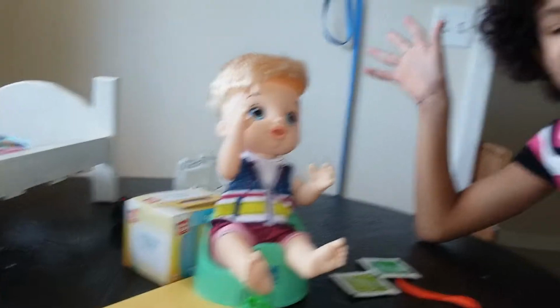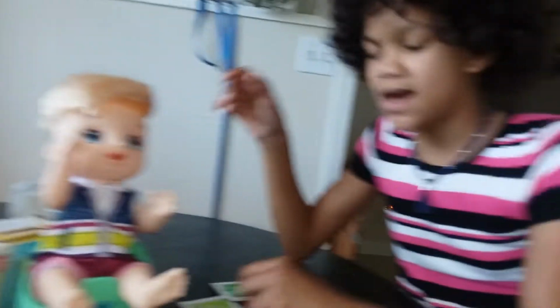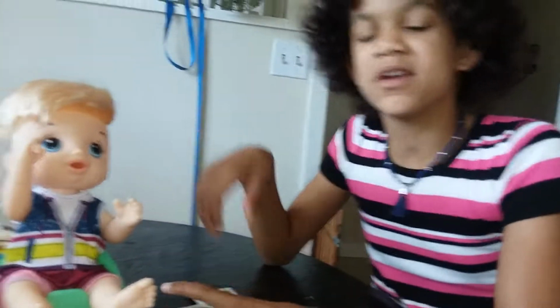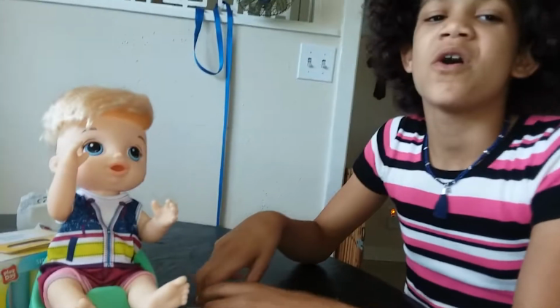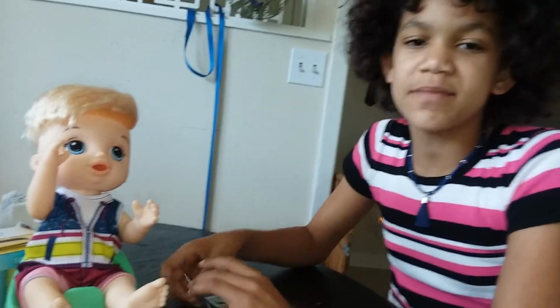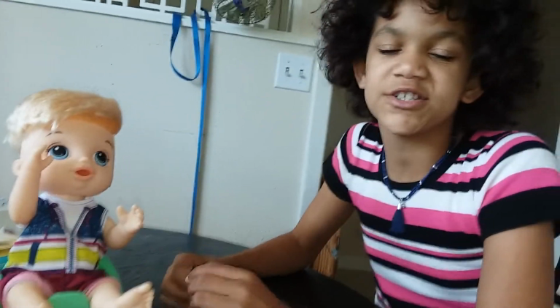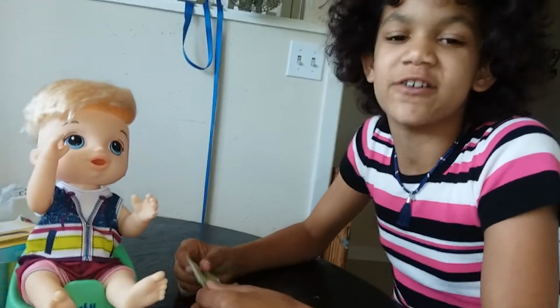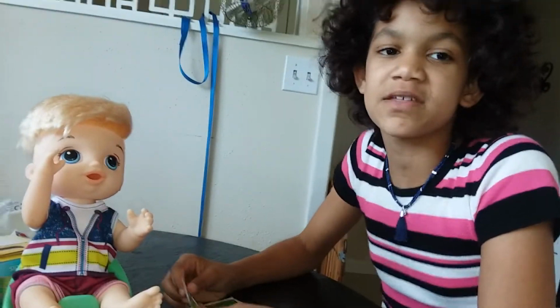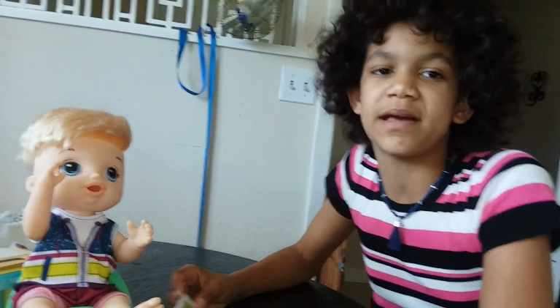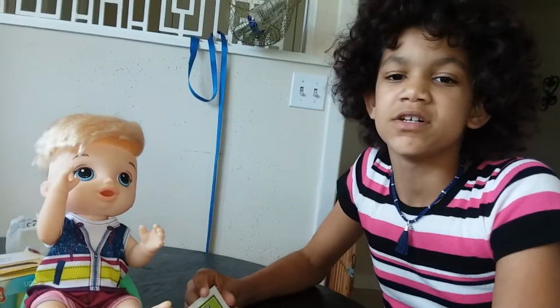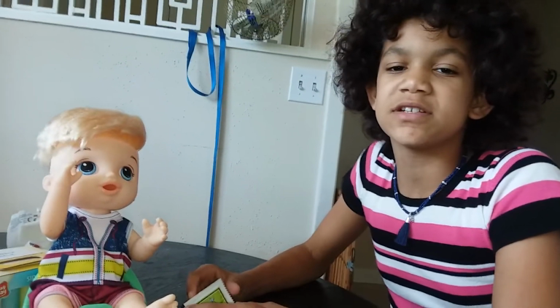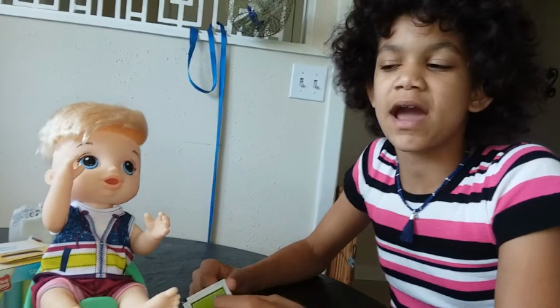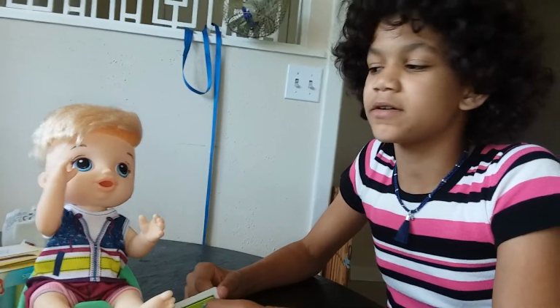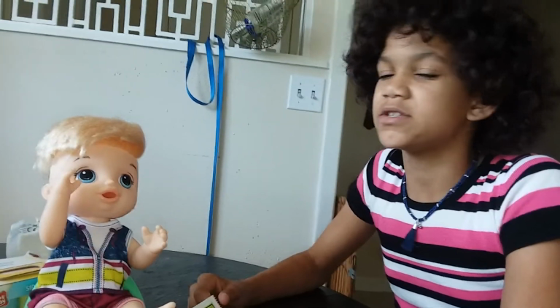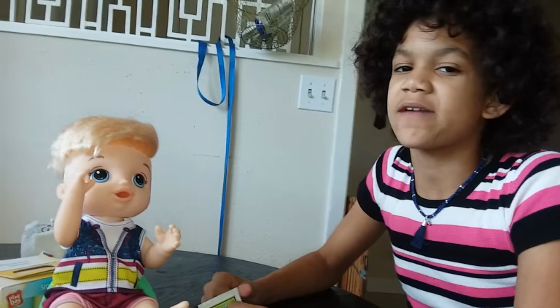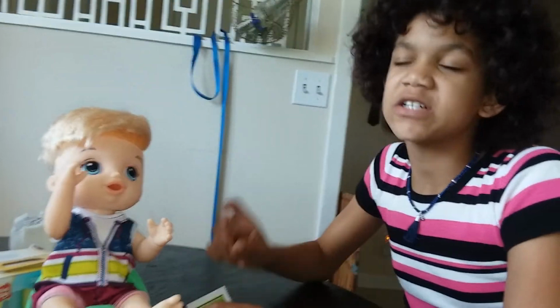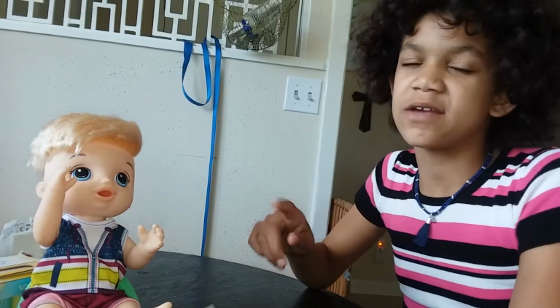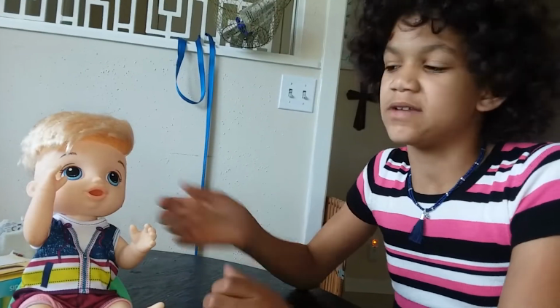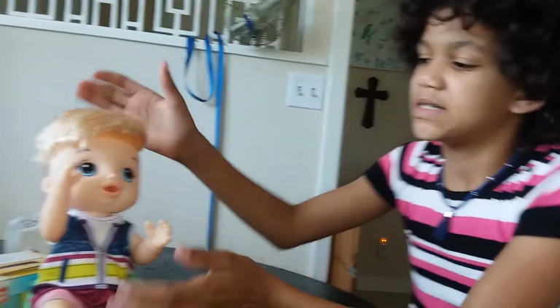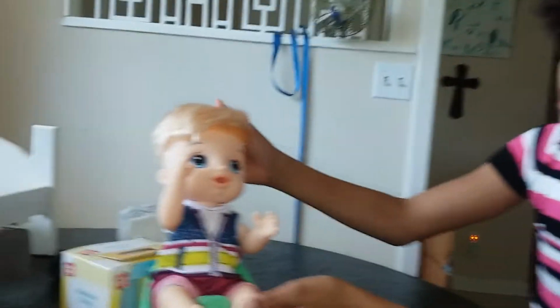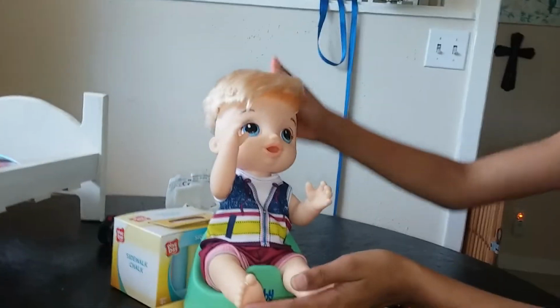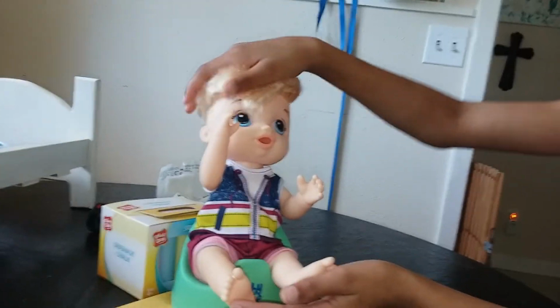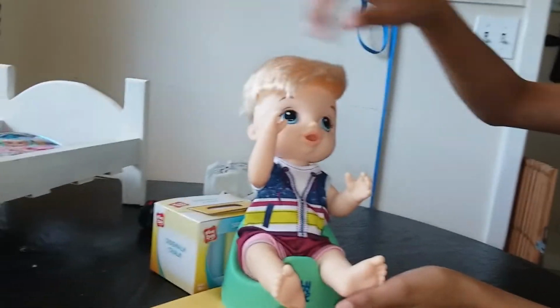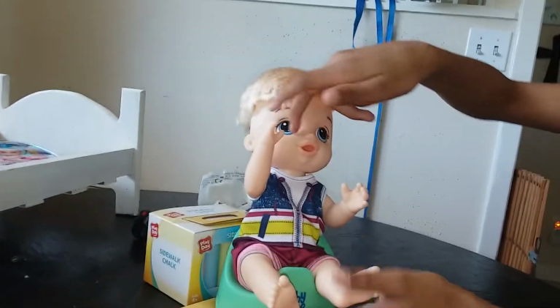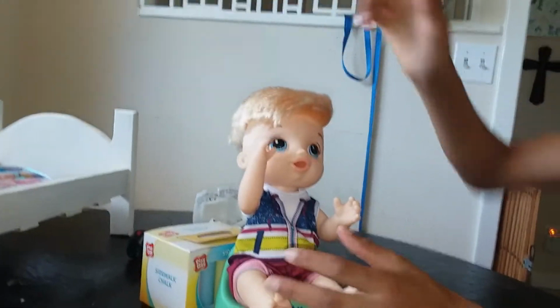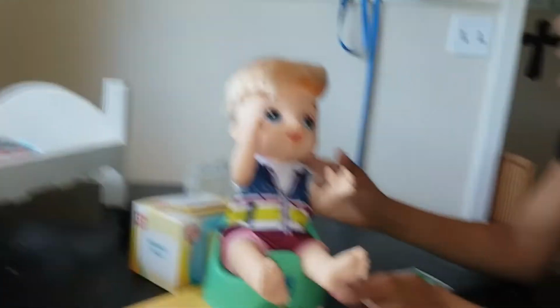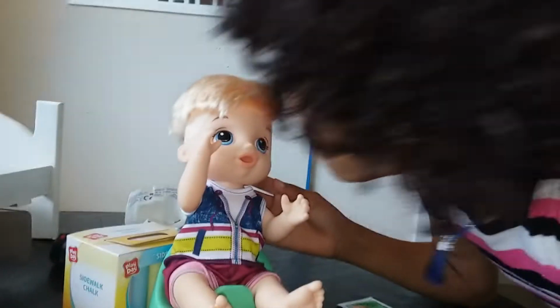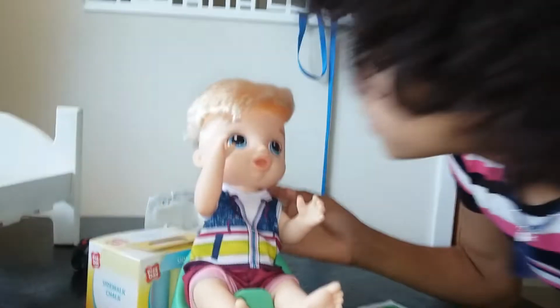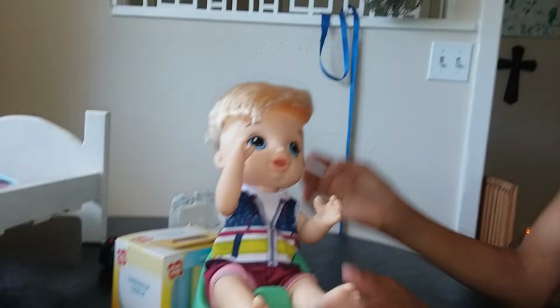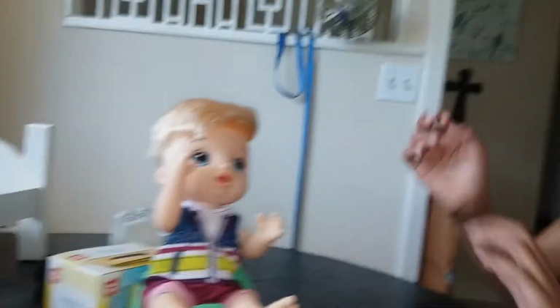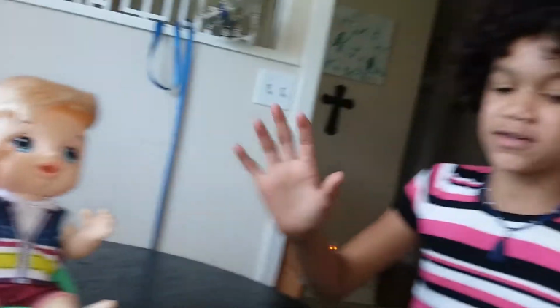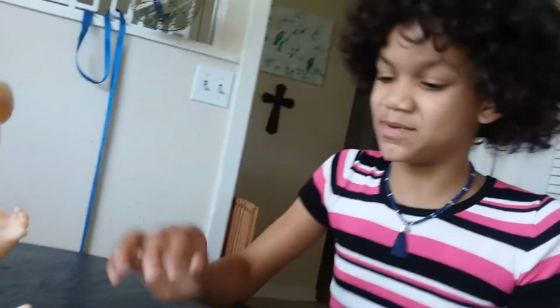Hey guys, I'm Kieran. Welcome back to your channel, All Things Baby Life. So today I'm going to be doing a first feeding routine with my Sweet Spoonfuls boy. I just got him today. He's shedding so much.